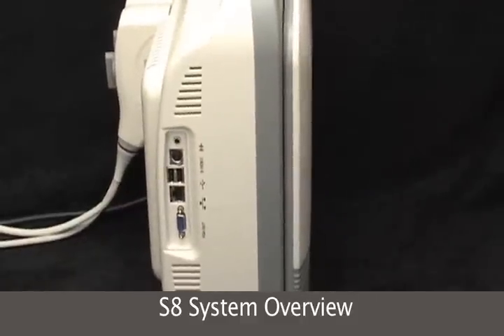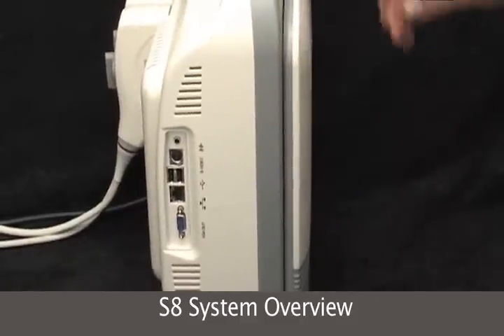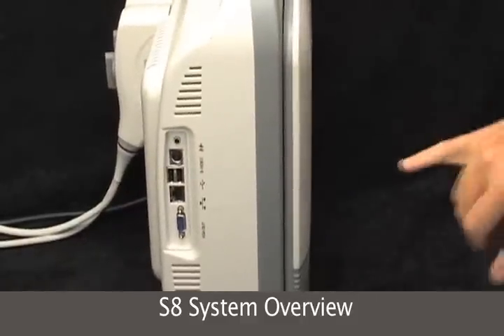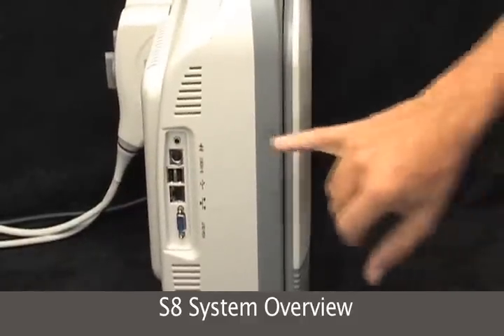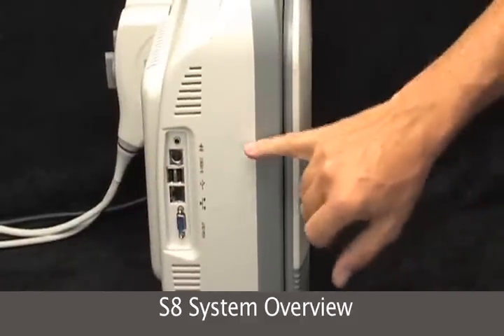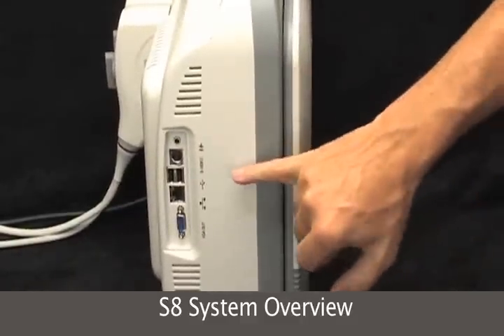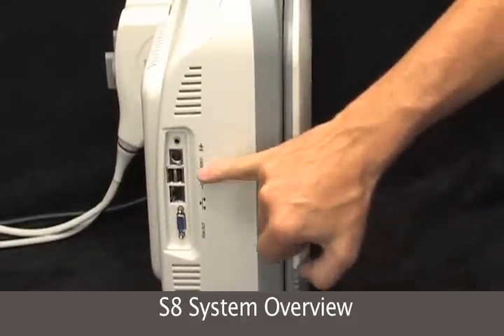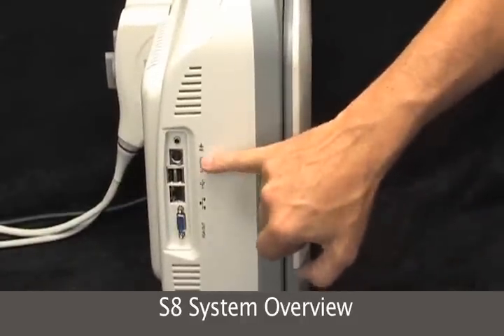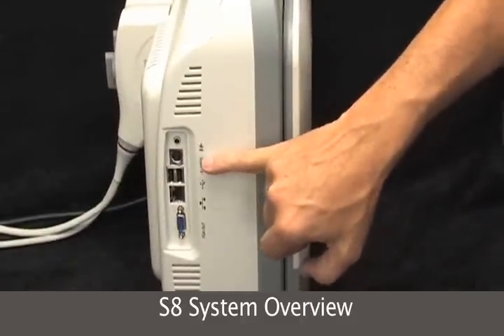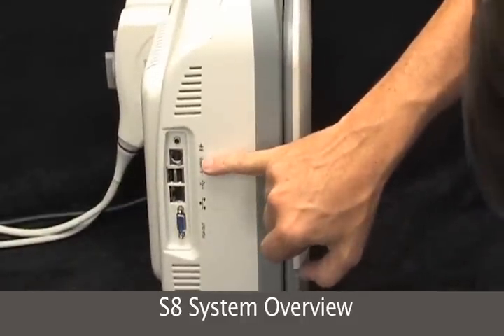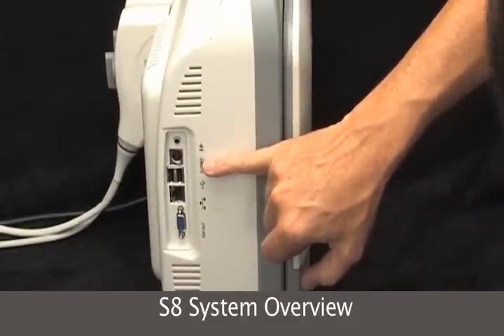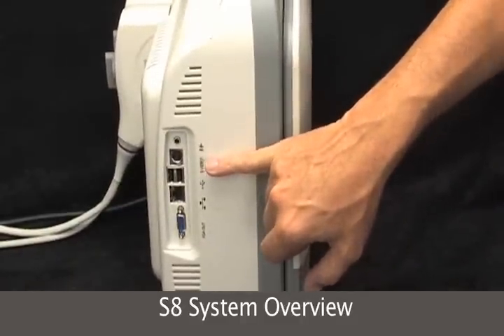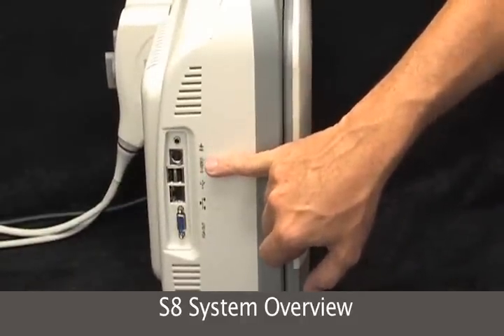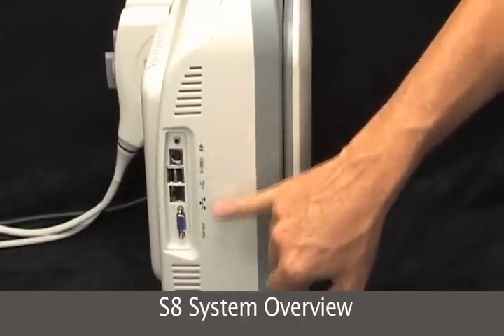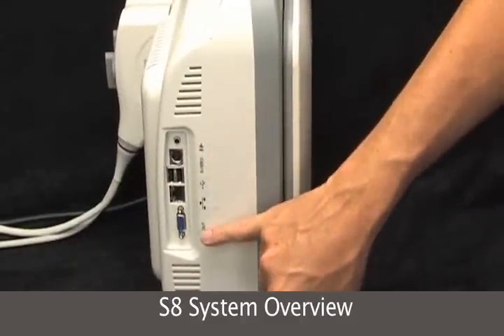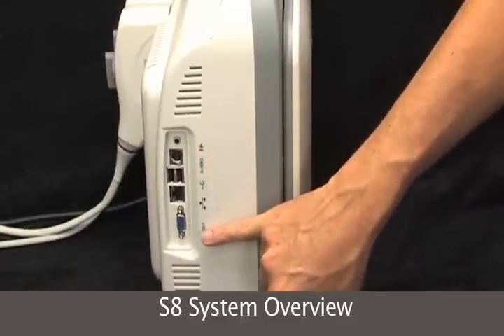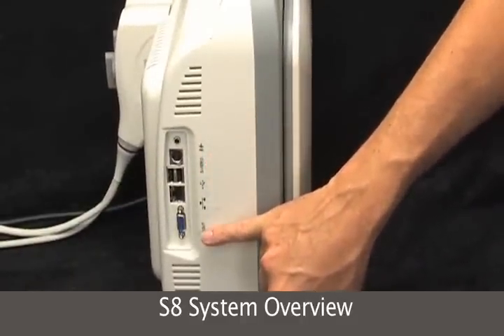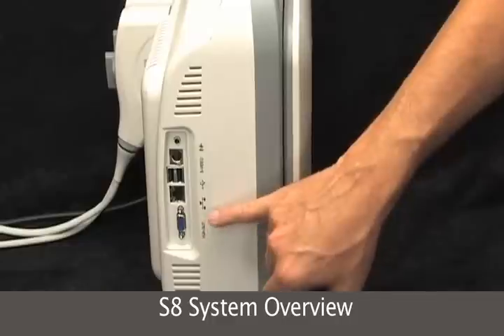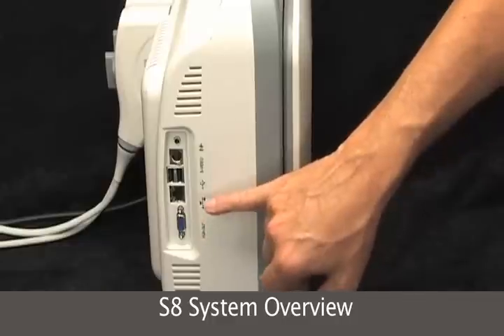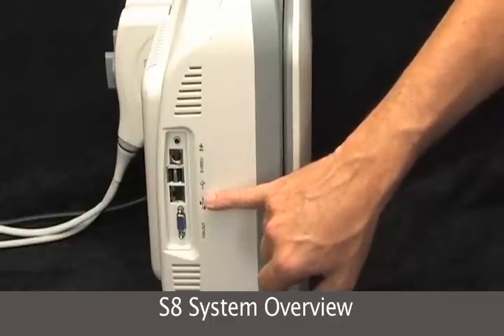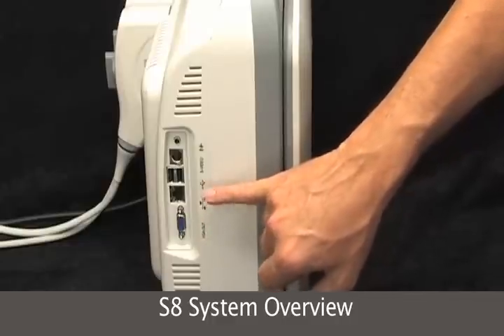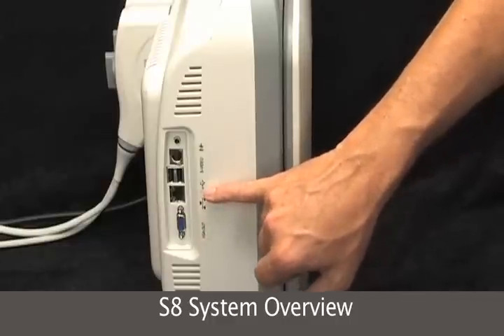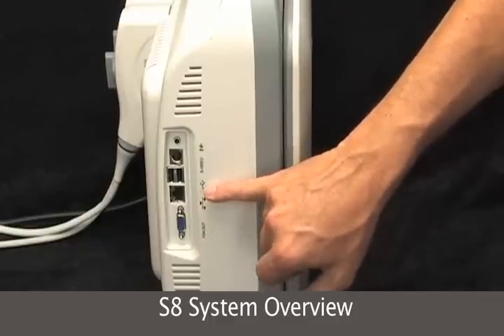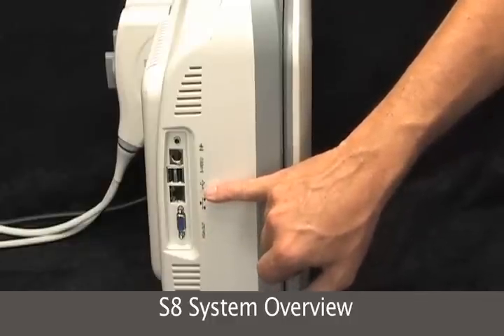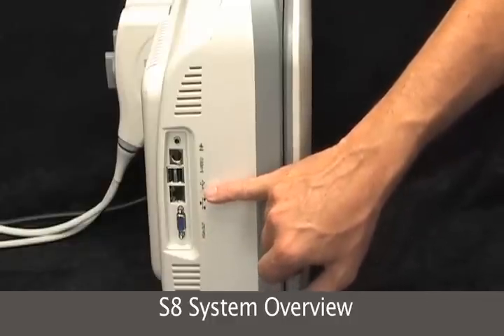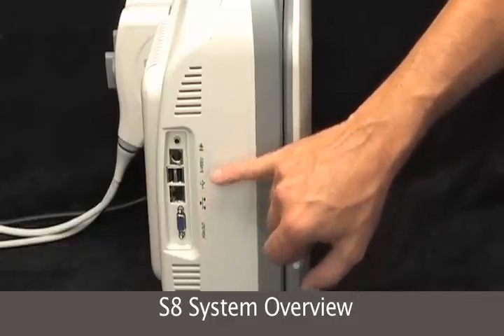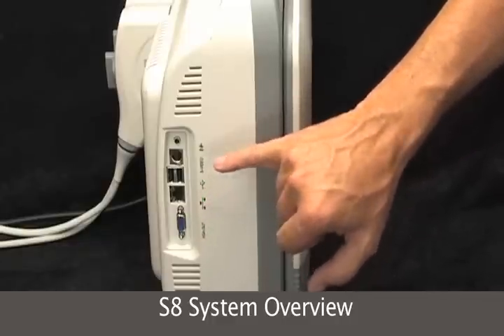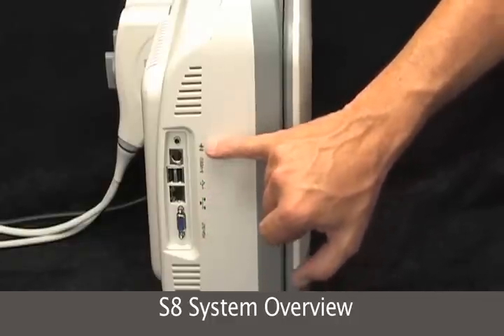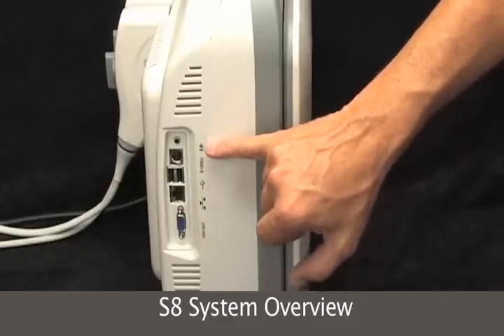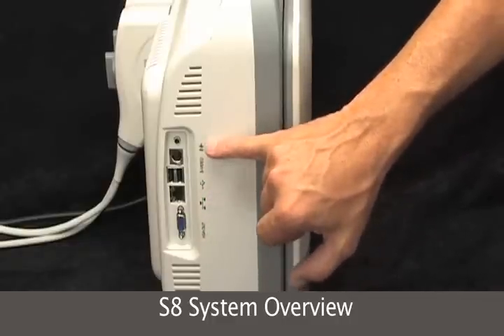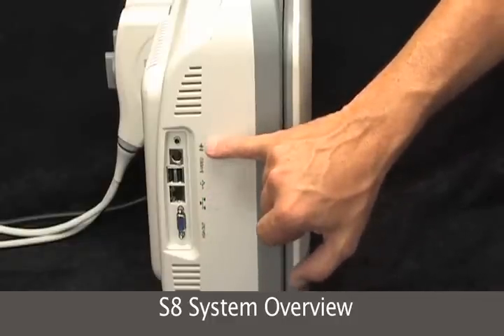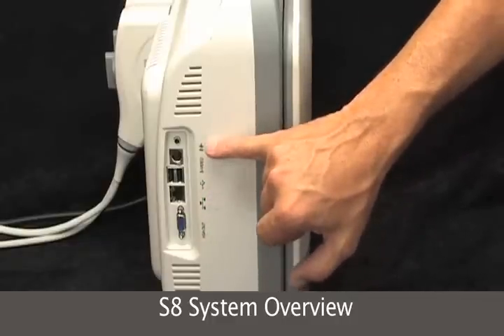On the side we have our S-Video, VGA out, networking and USB ports, and audio out.